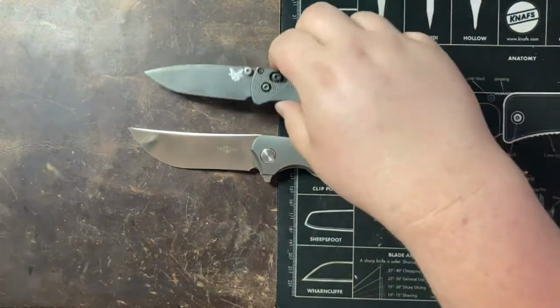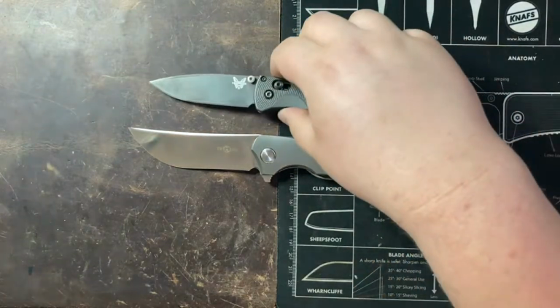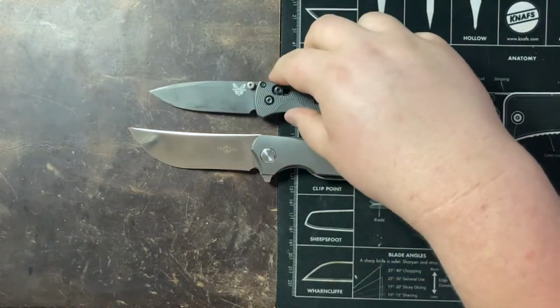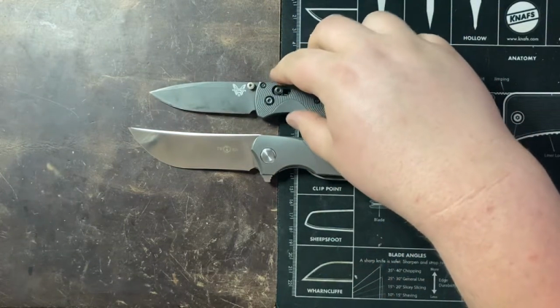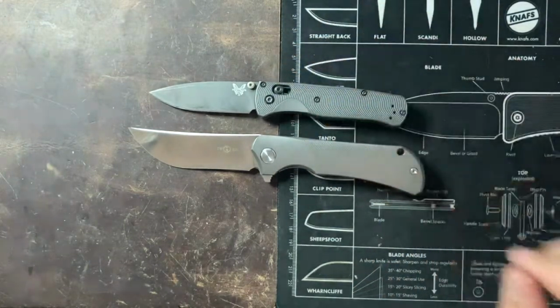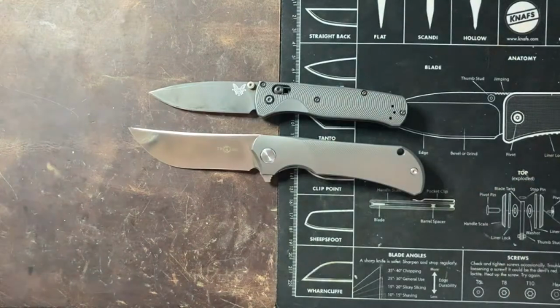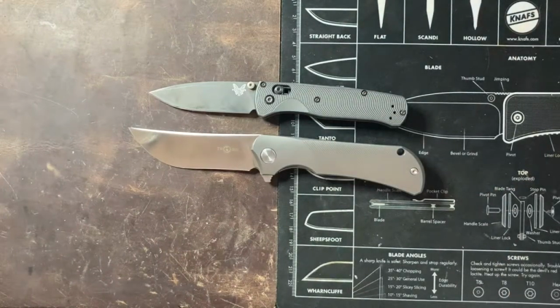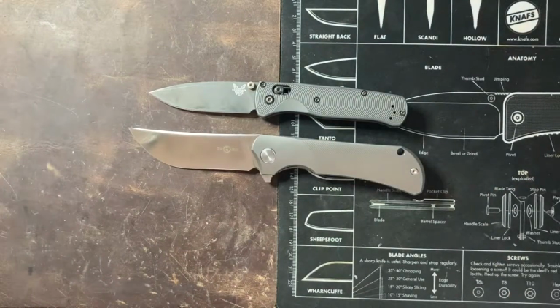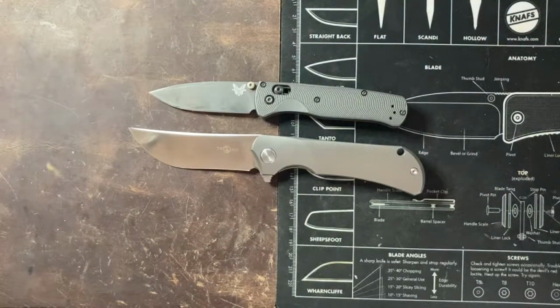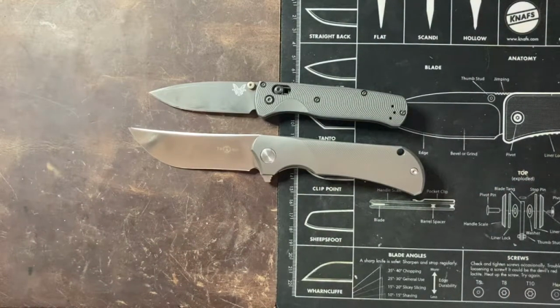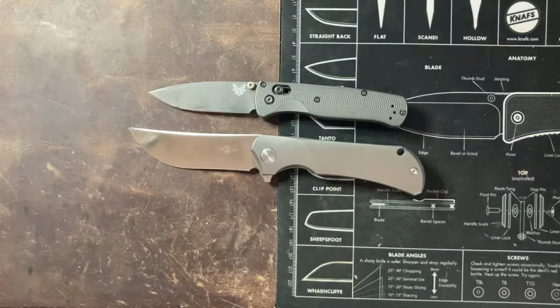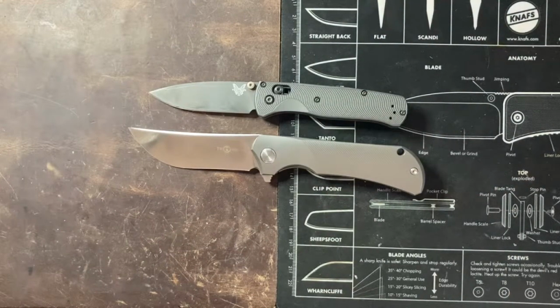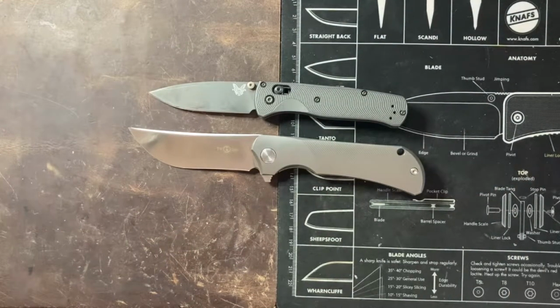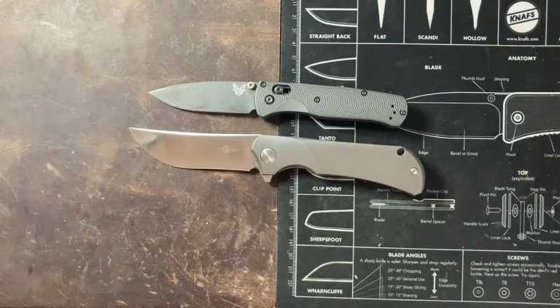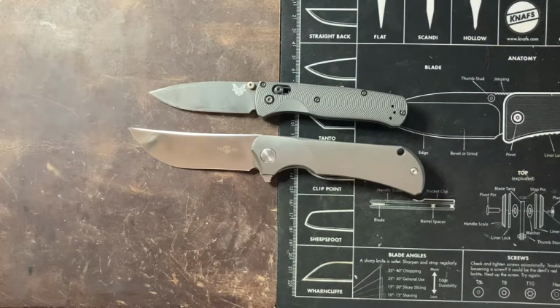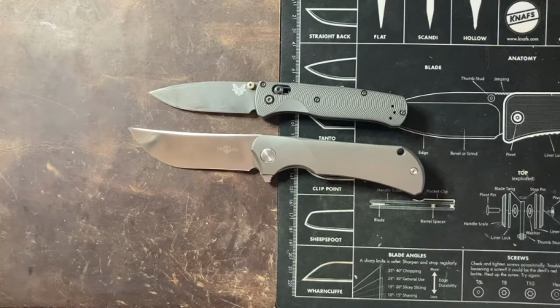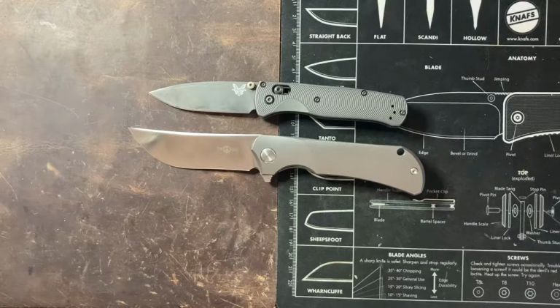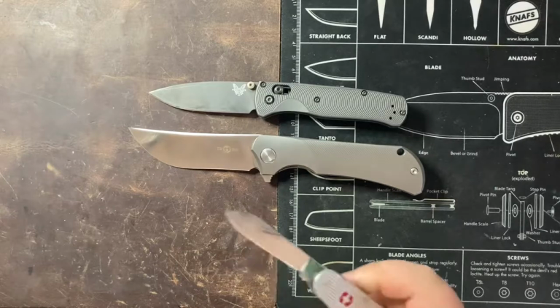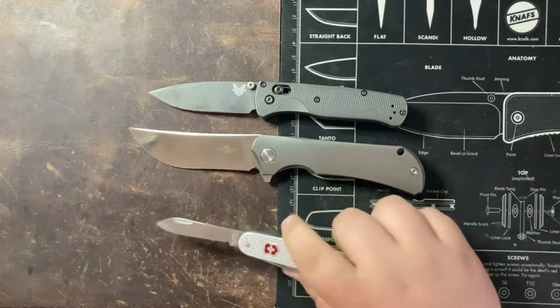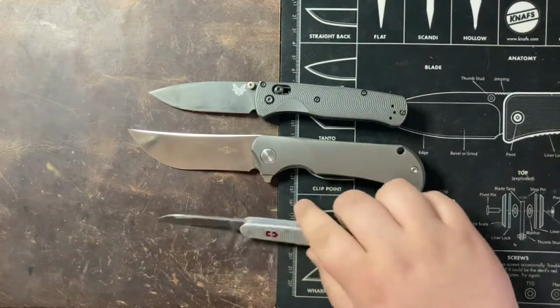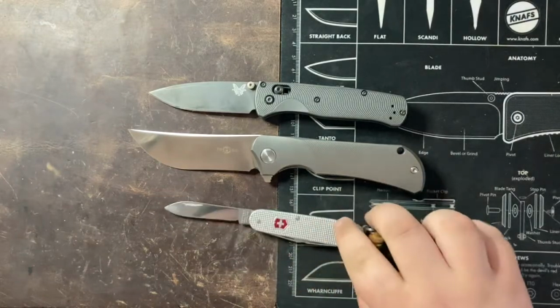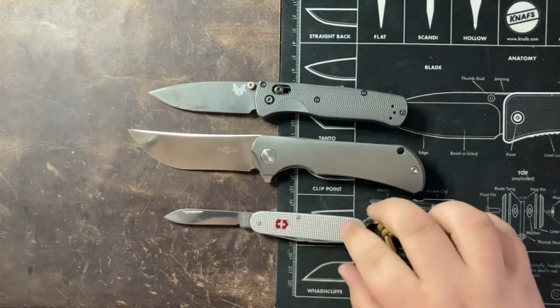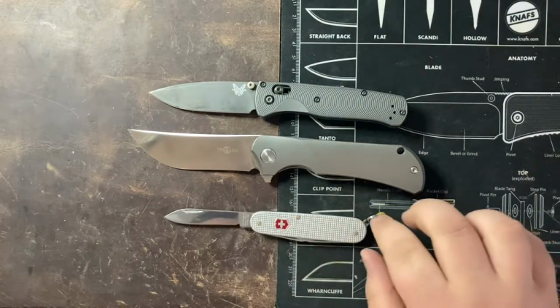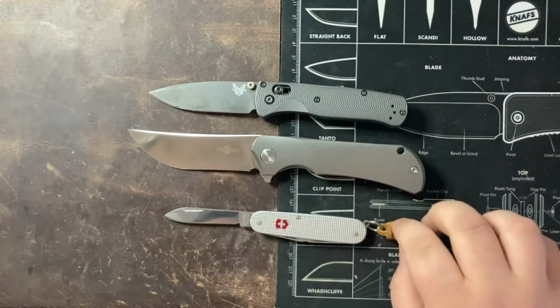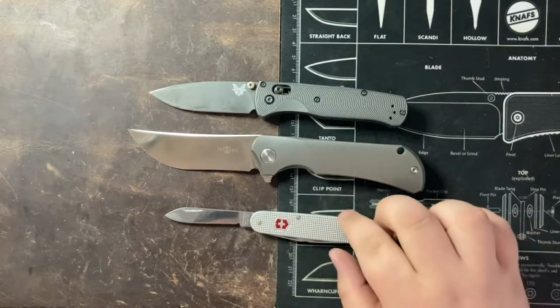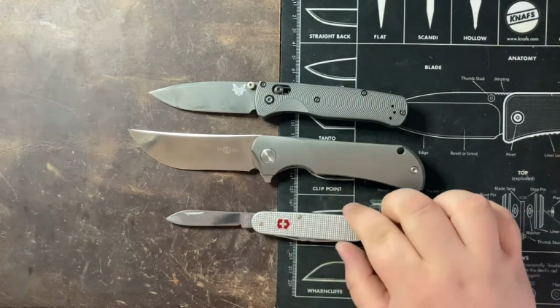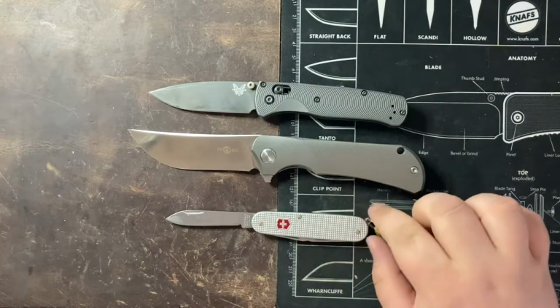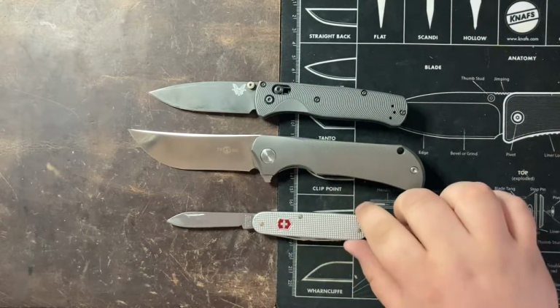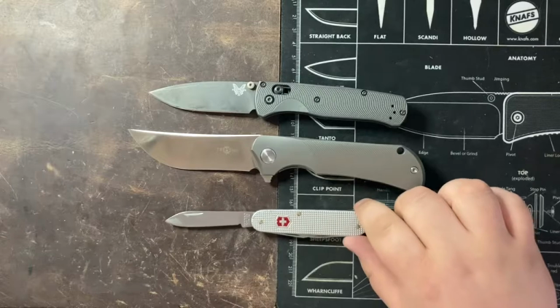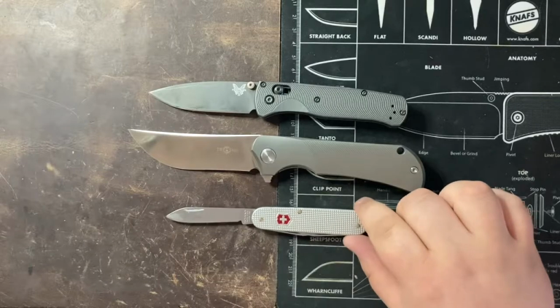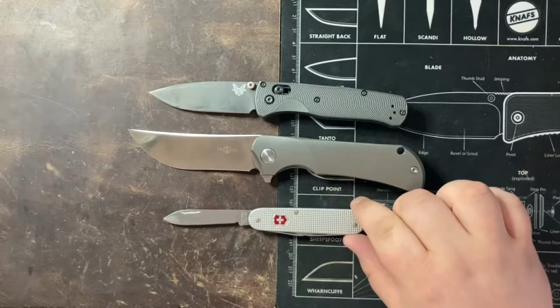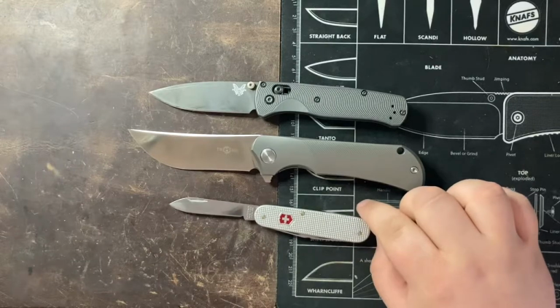A big thank you to Jeremy for sending these guys along. I really appreciate it. He sent this as well as a few other knives for me to check out, and I hope you guys all enjoy the content that these knives have brought.